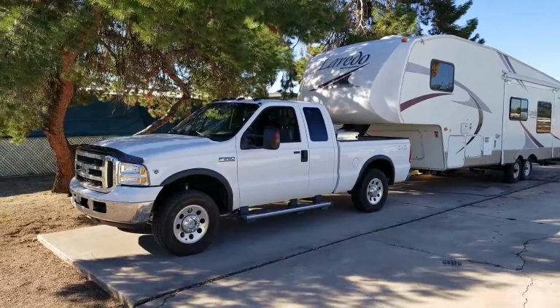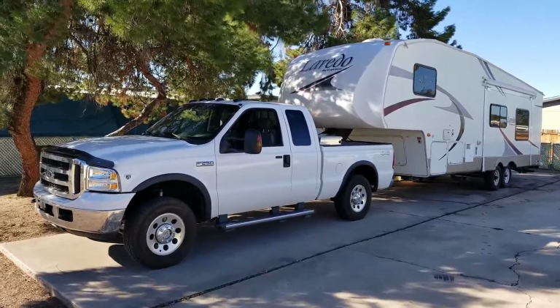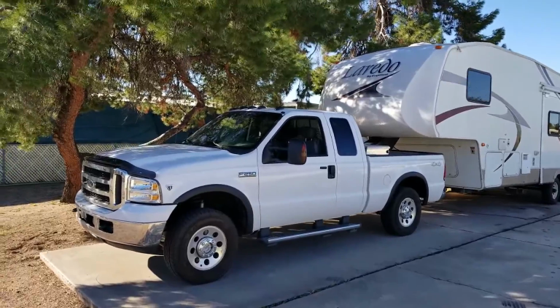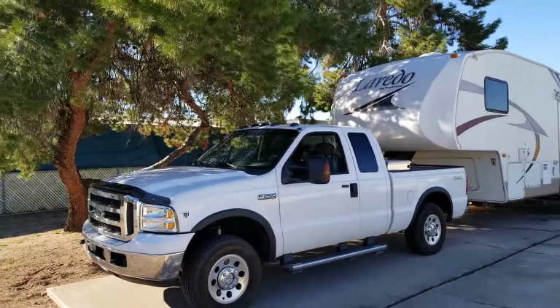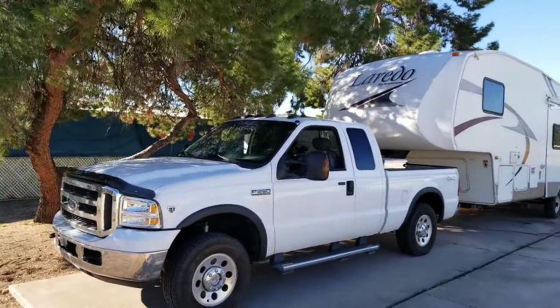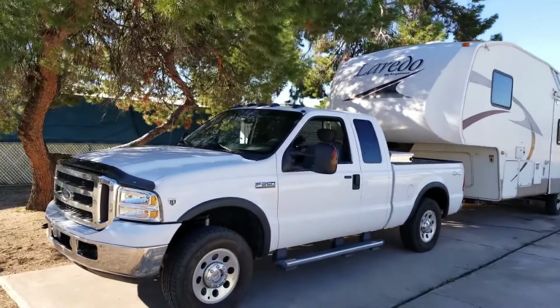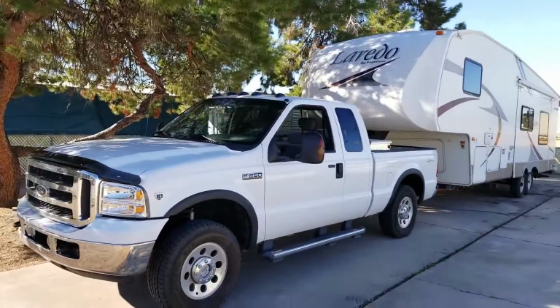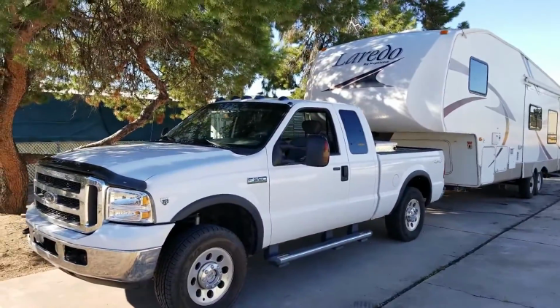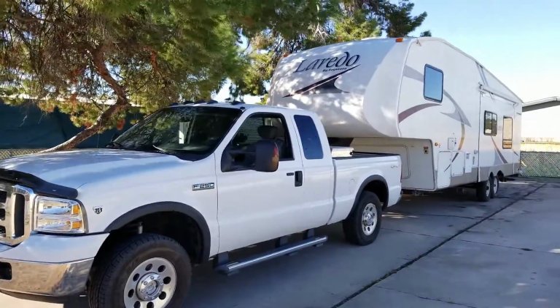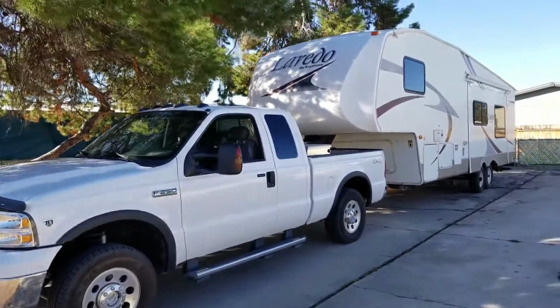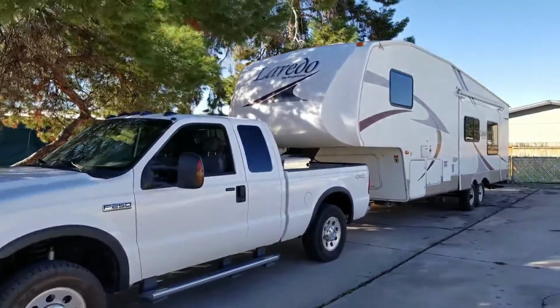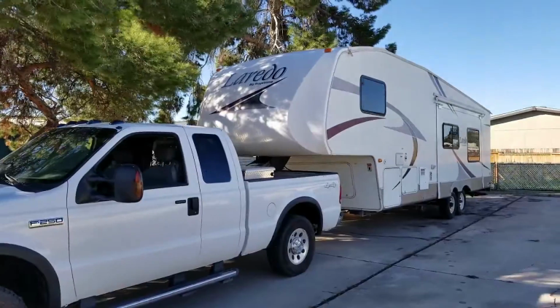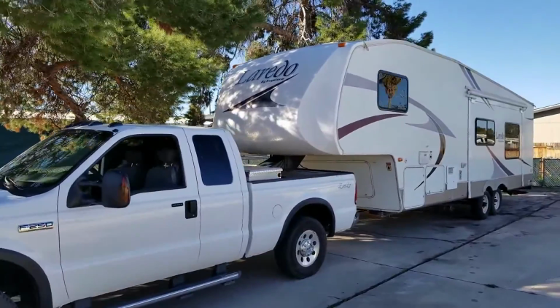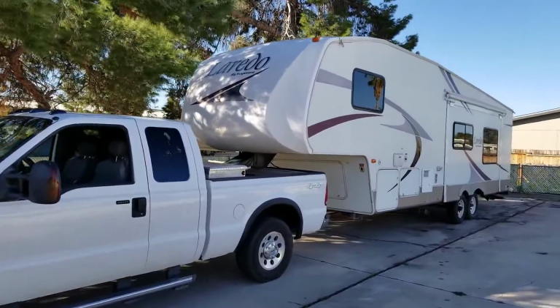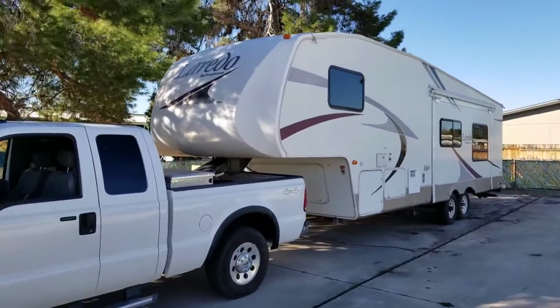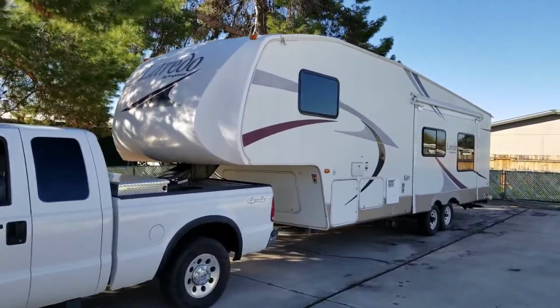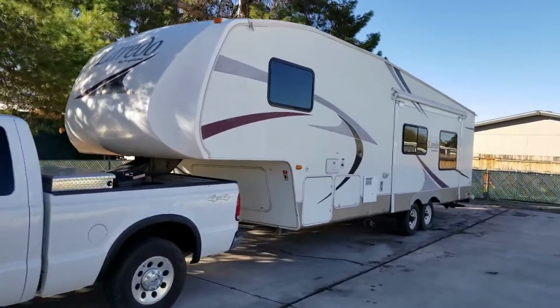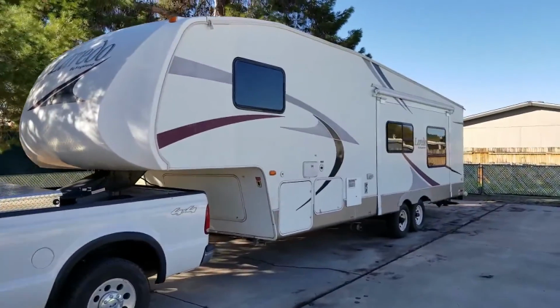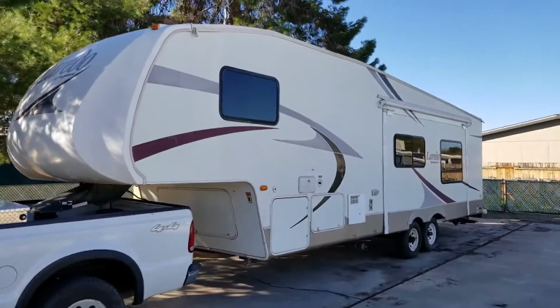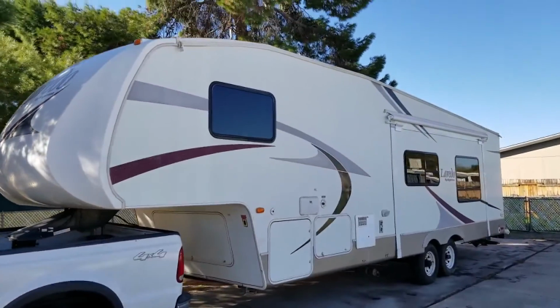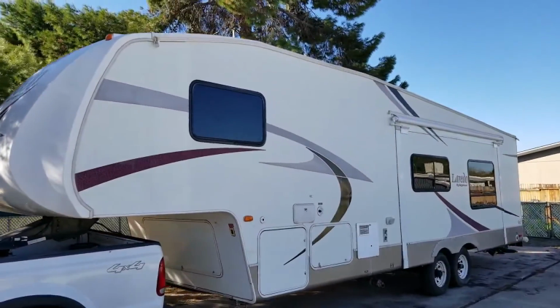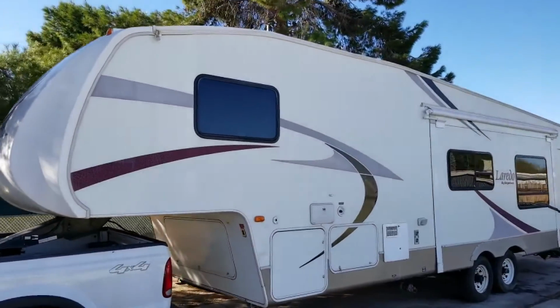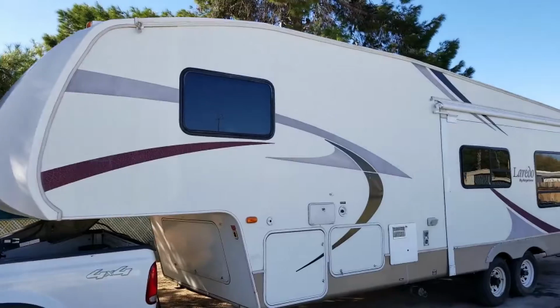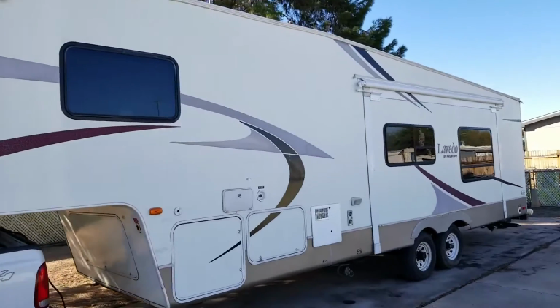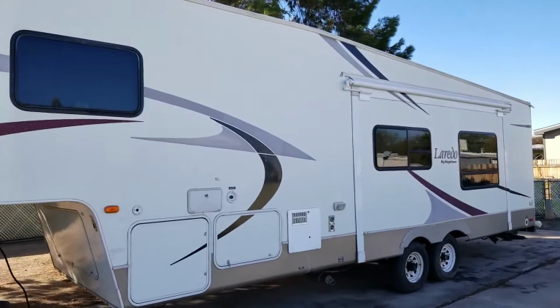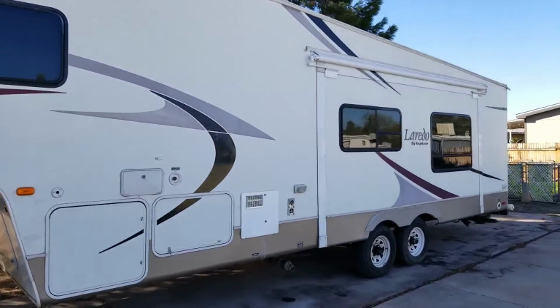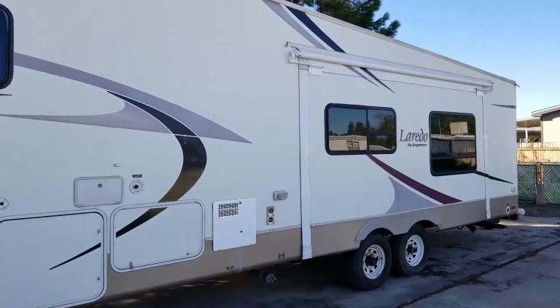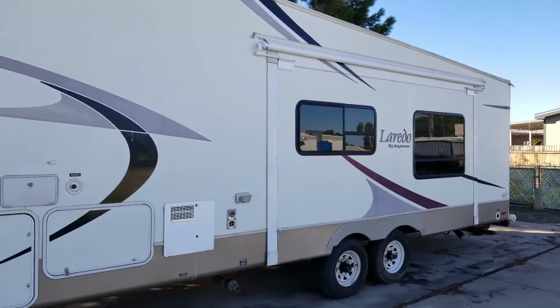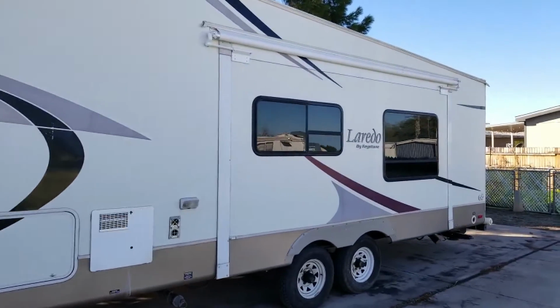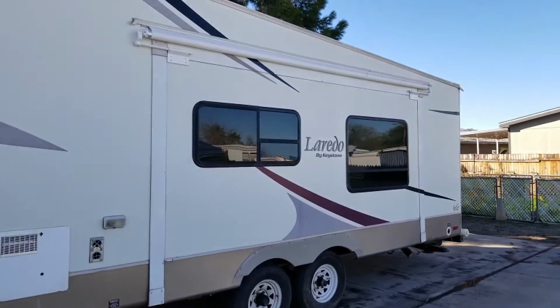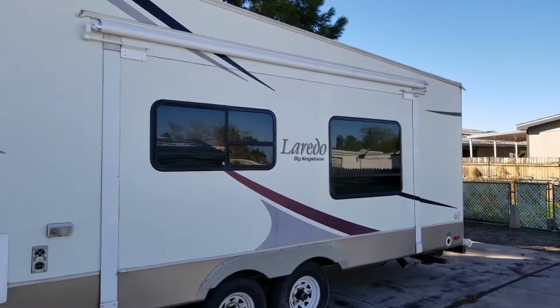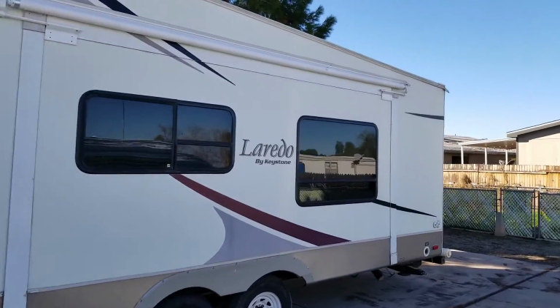All right, guys, so this is the rig that I've been towing with. Like I said, it's an '06 — it's got 121,000 and some change on it. This is the RV. And towed it like a champ.